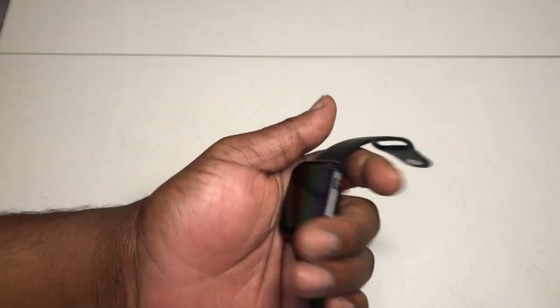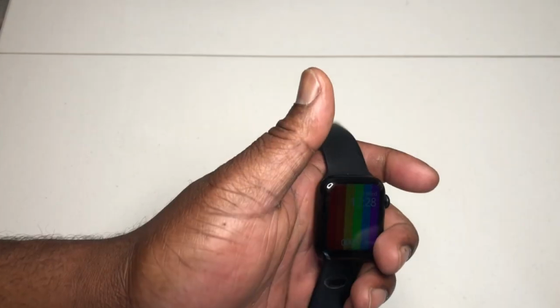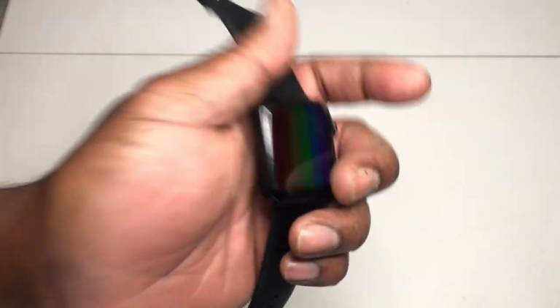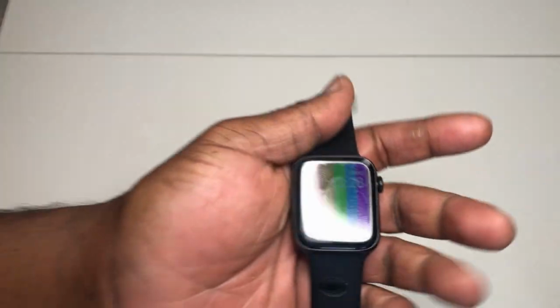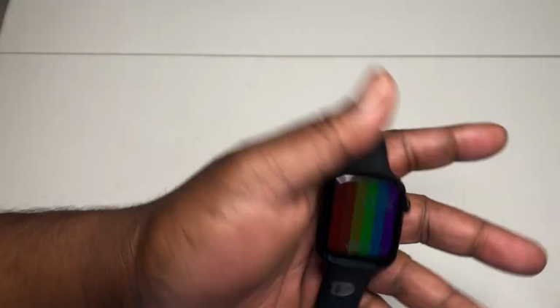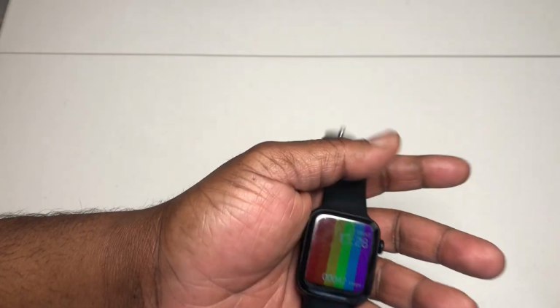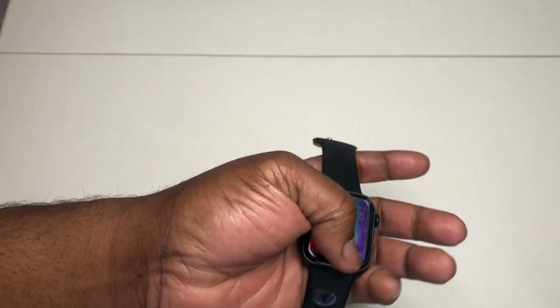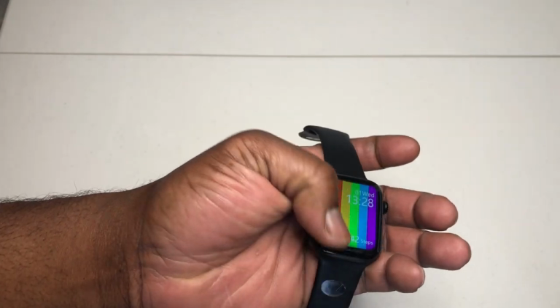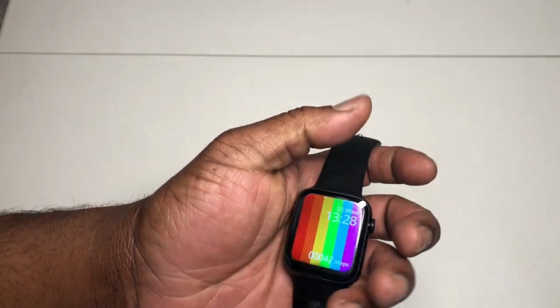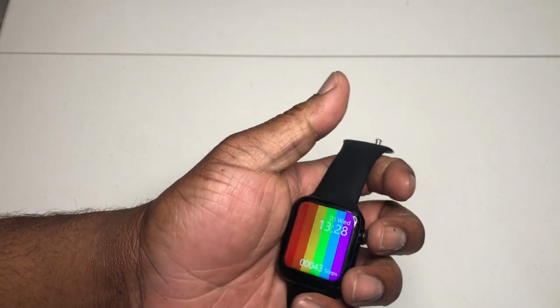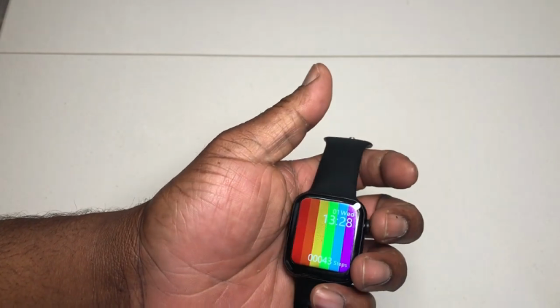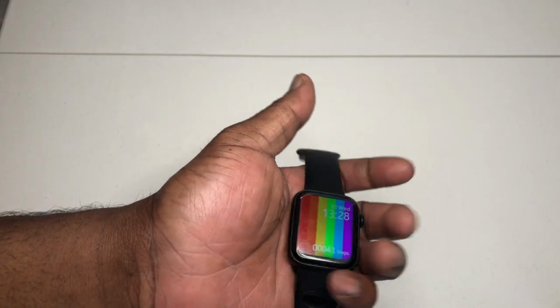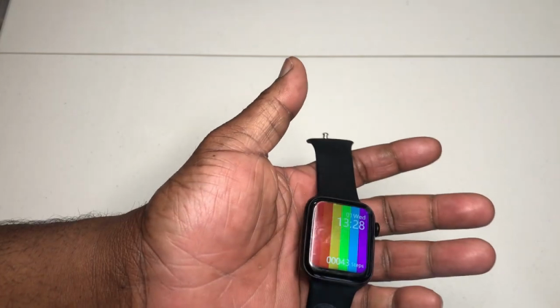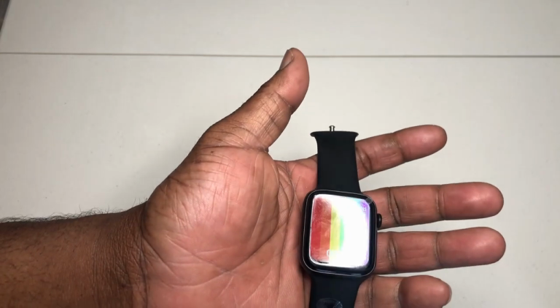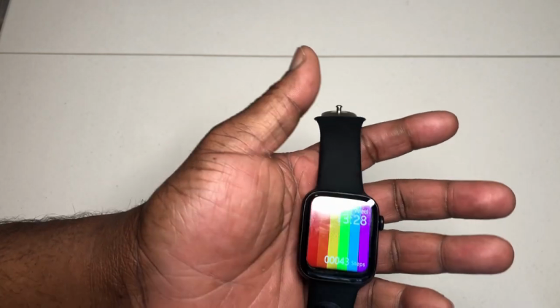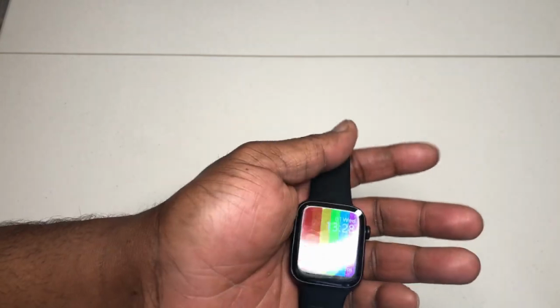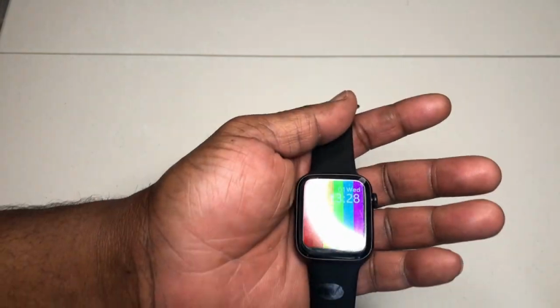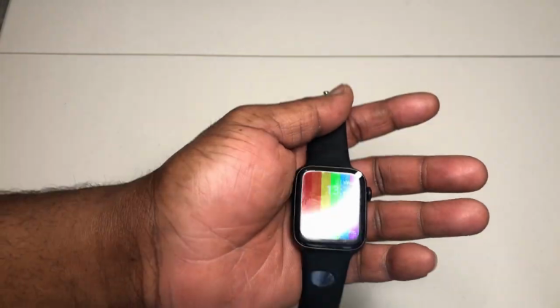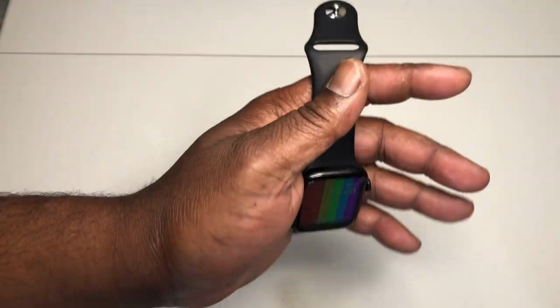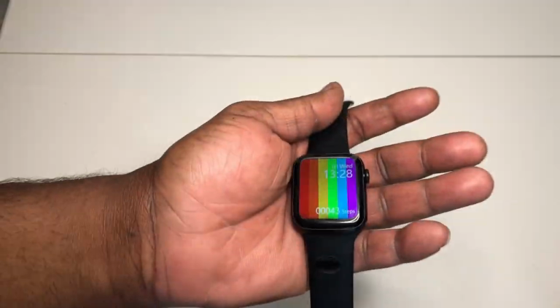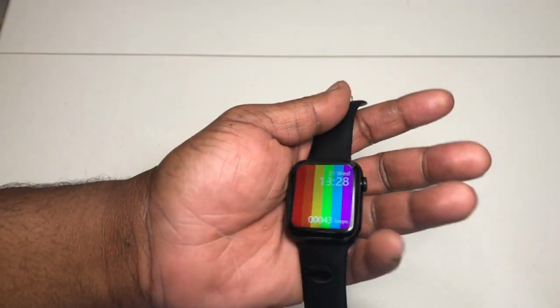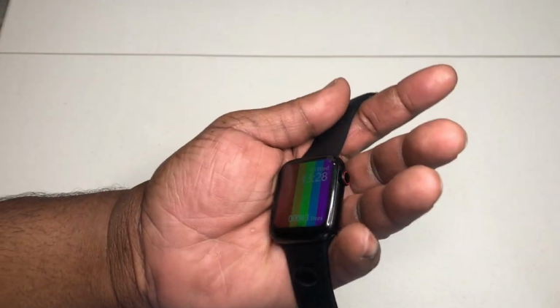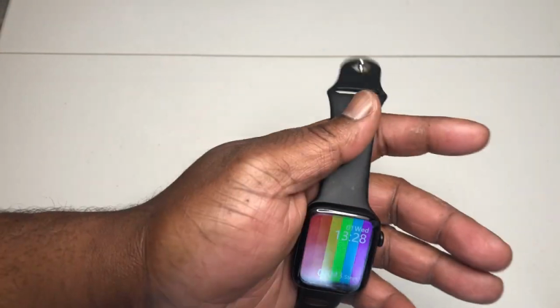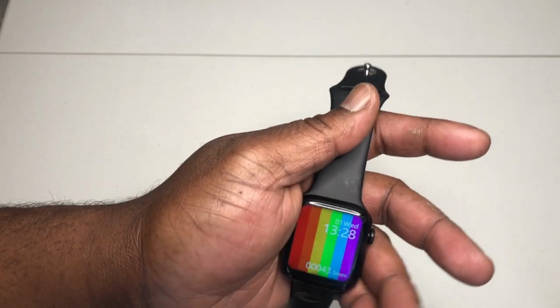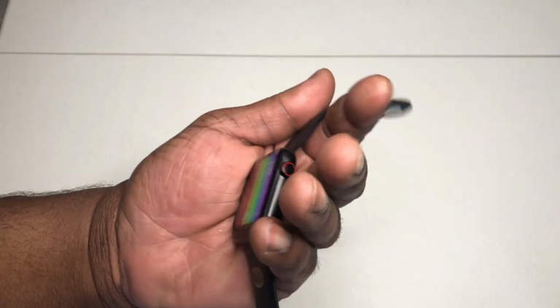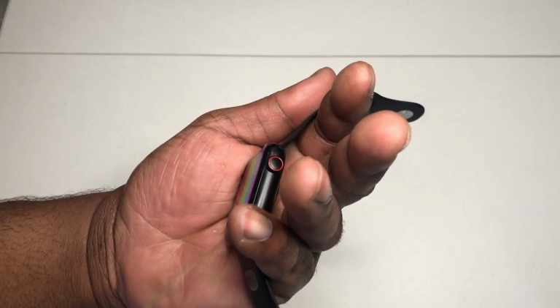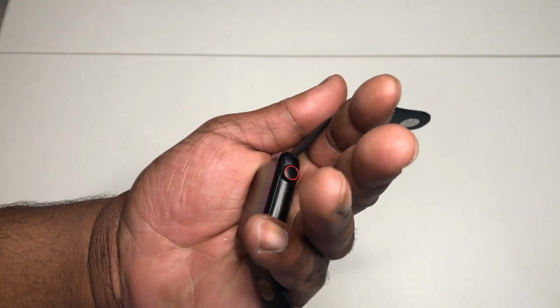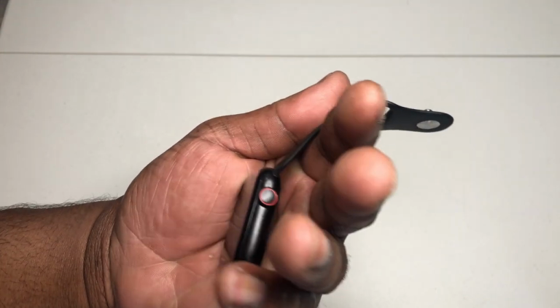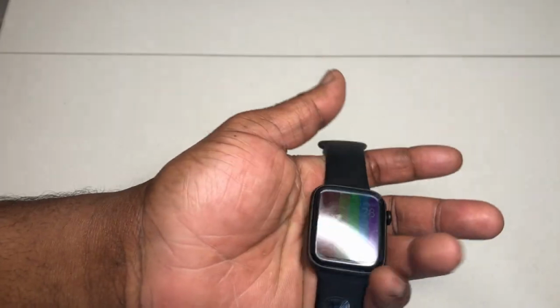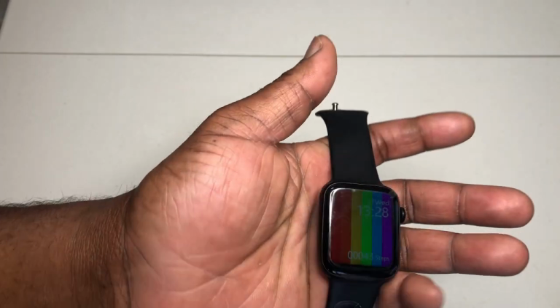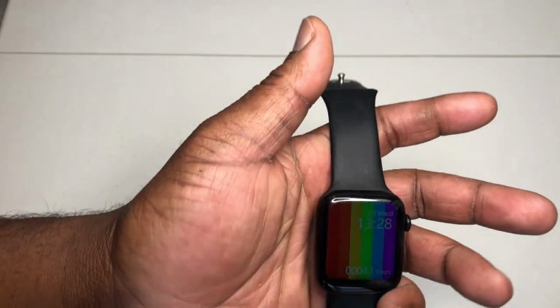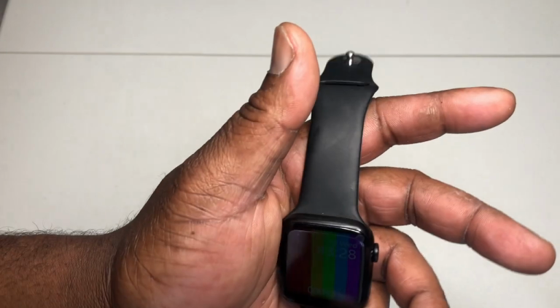When you see me playing with it I'll have about a week with it, so I'll really know how it works and be very comfortable with it. This is the initial unboxing.